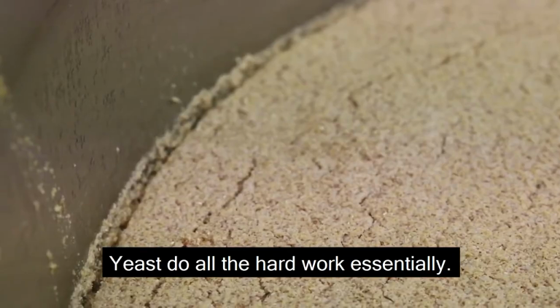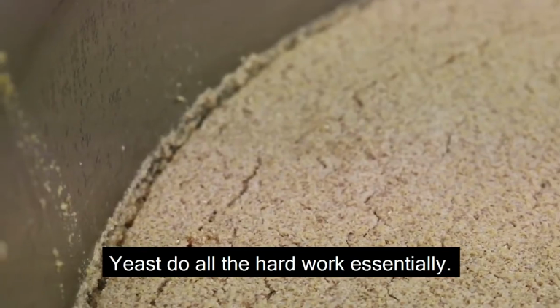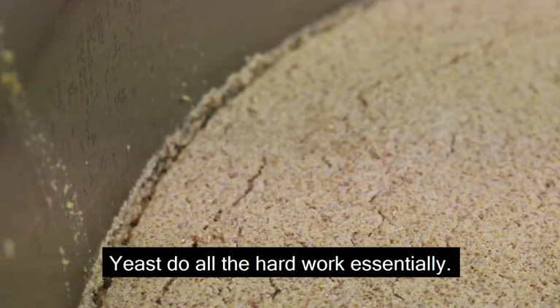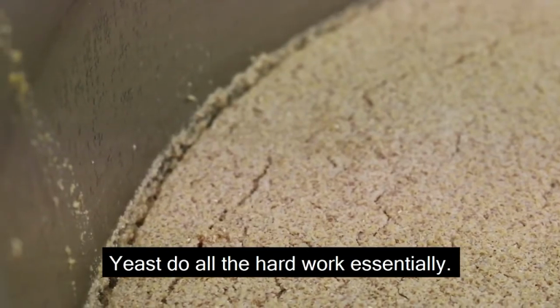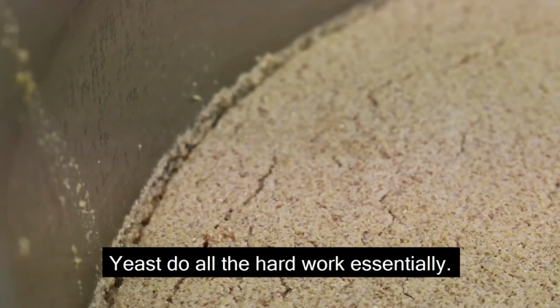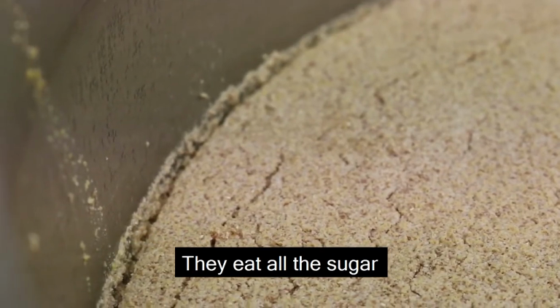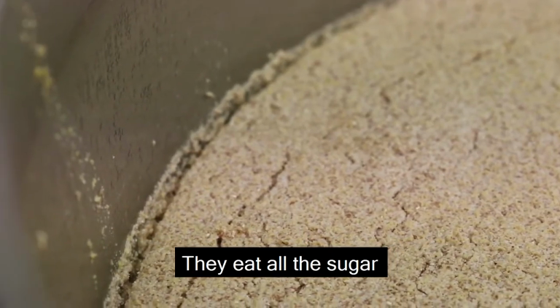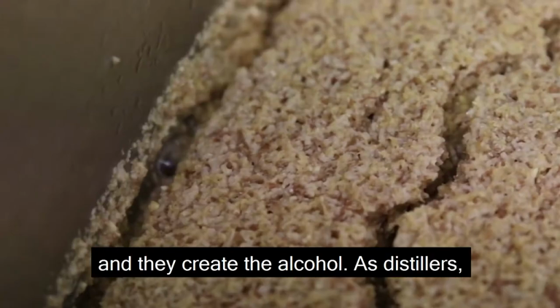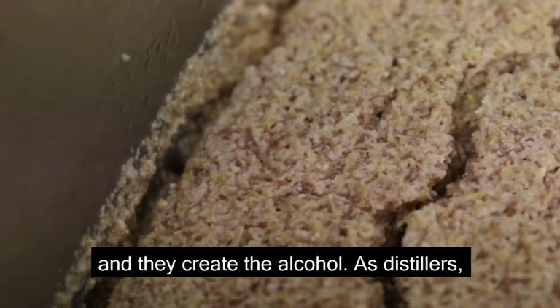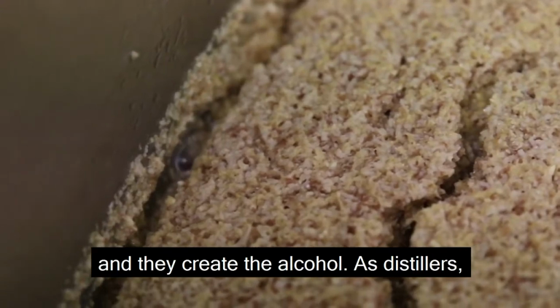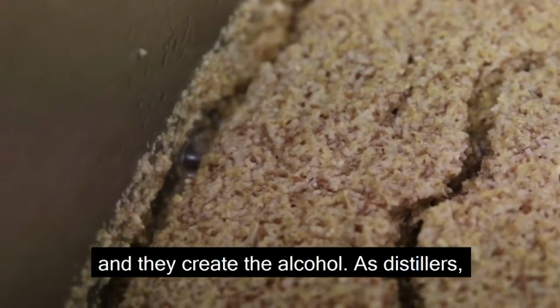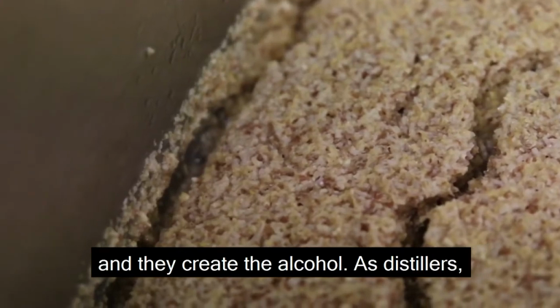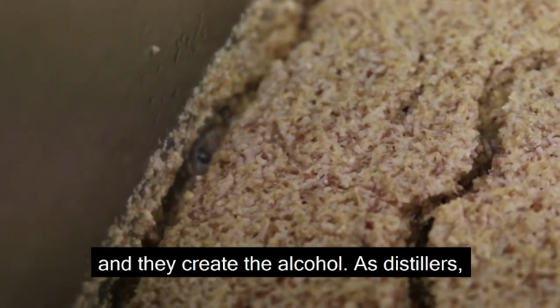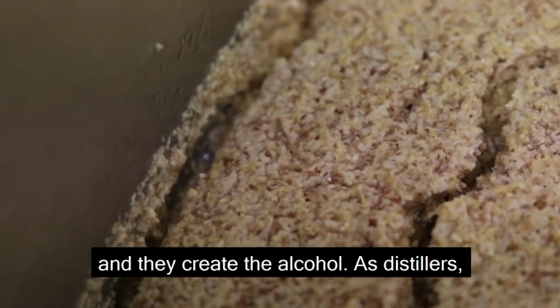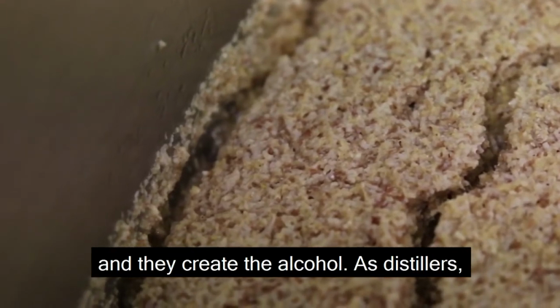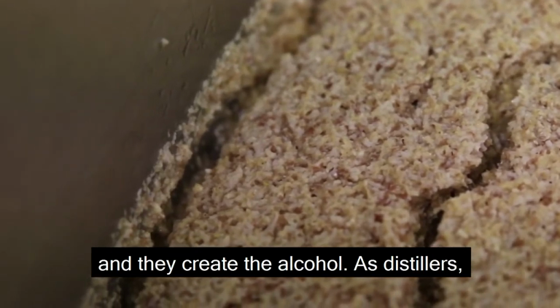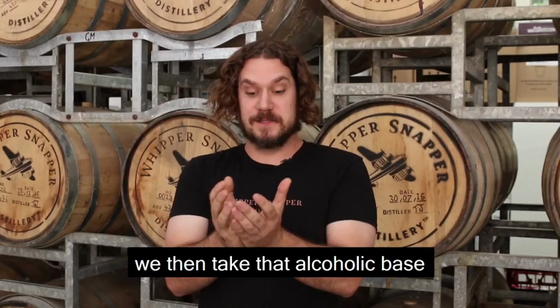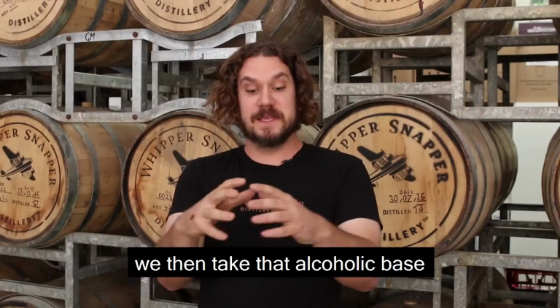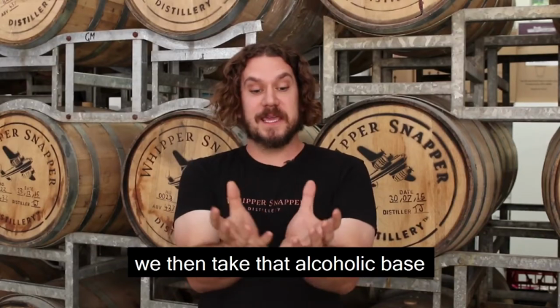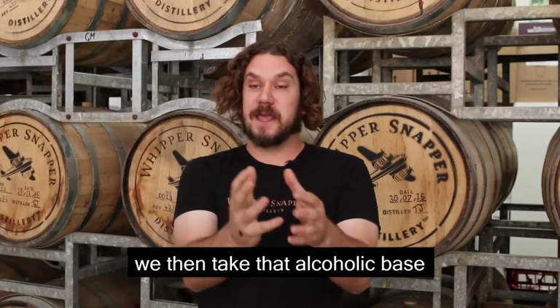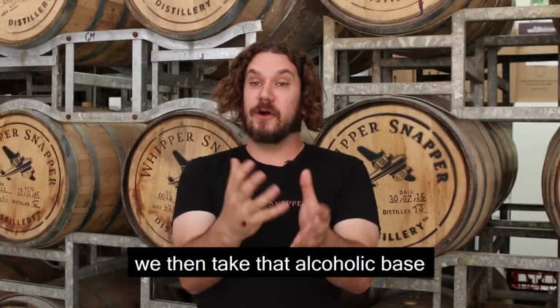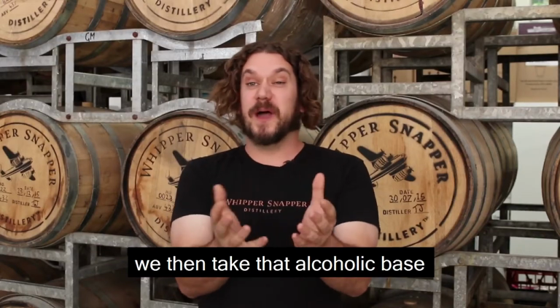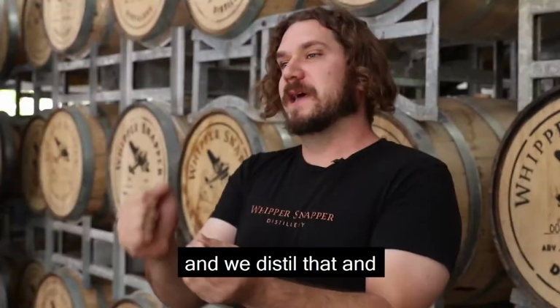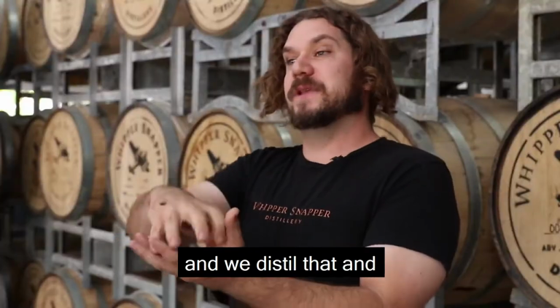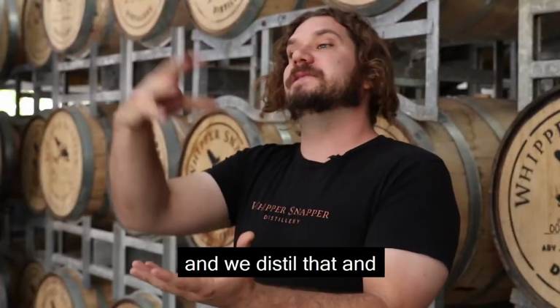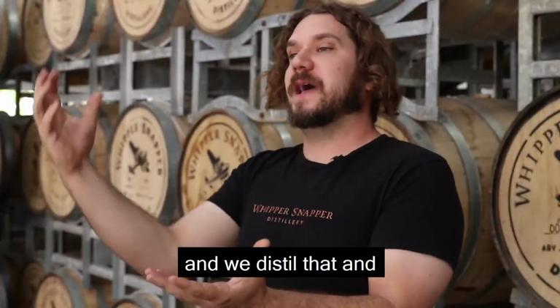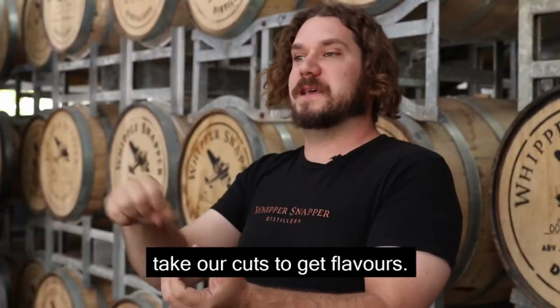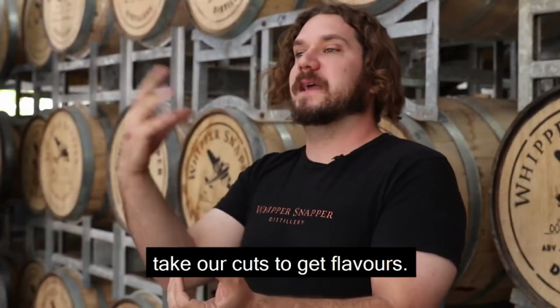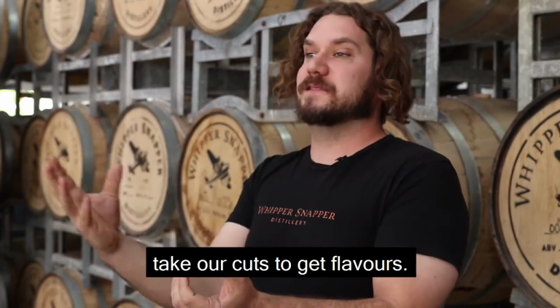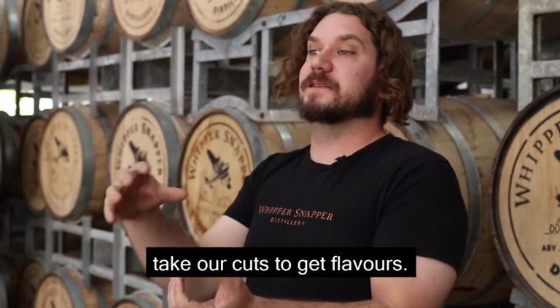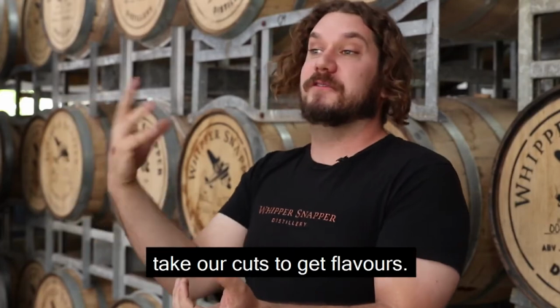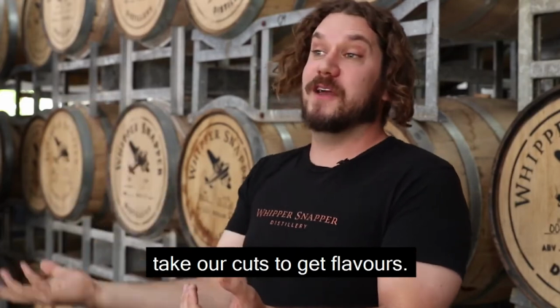Our yeast do all the hard work essentially — they eat all the sugar and create the alcohol. As distillers we then take that alcoholic base, distill it, and take our cuts to get flavours.